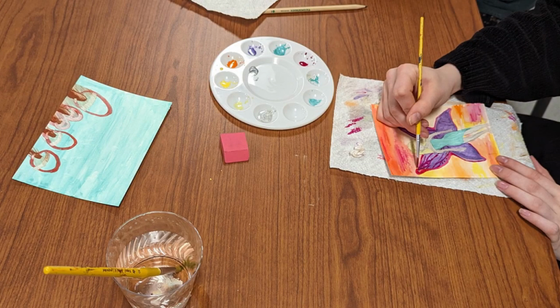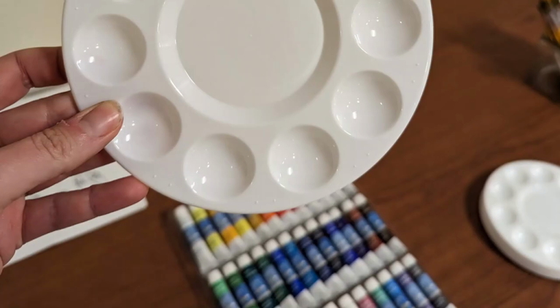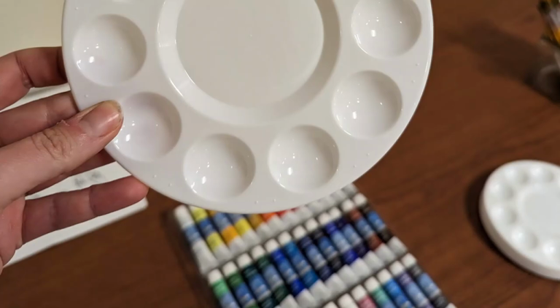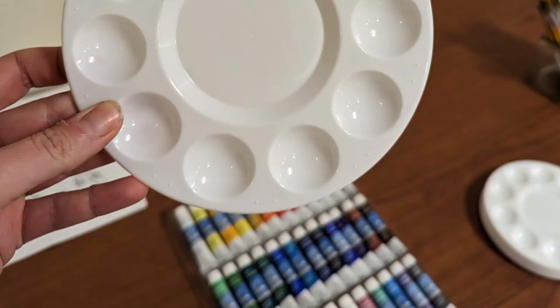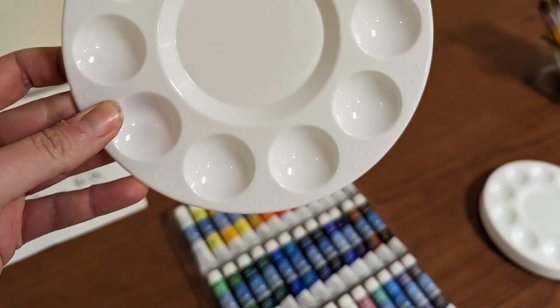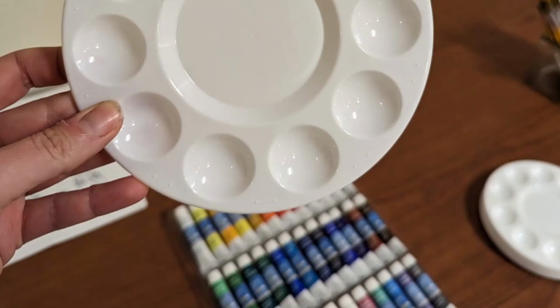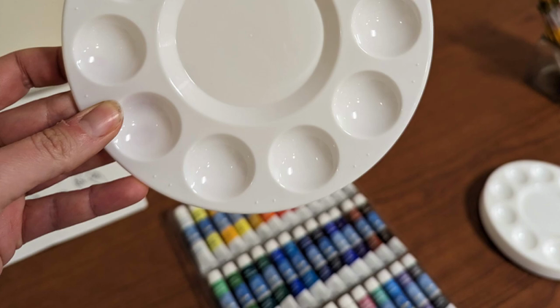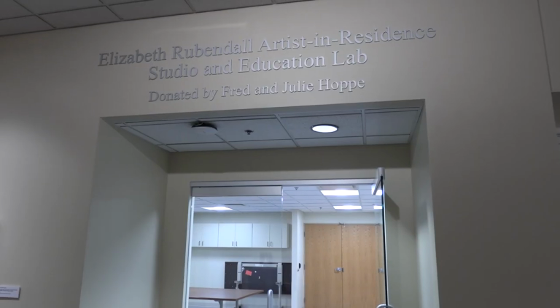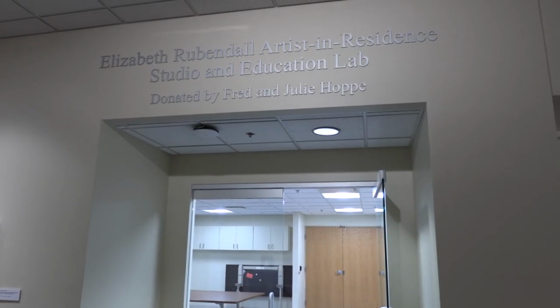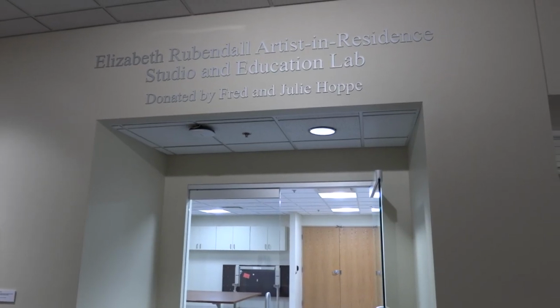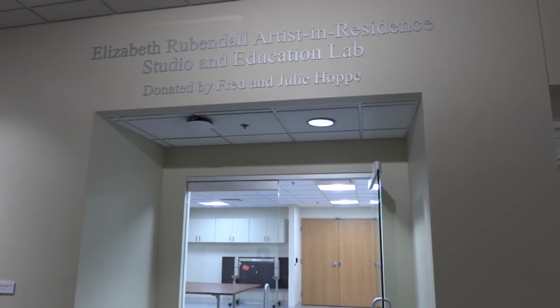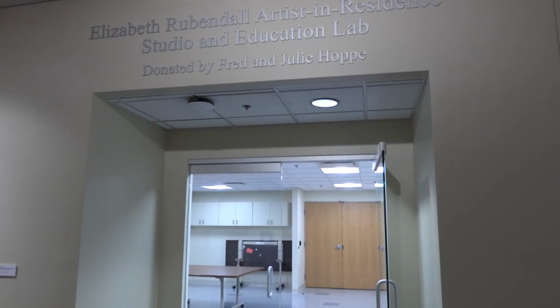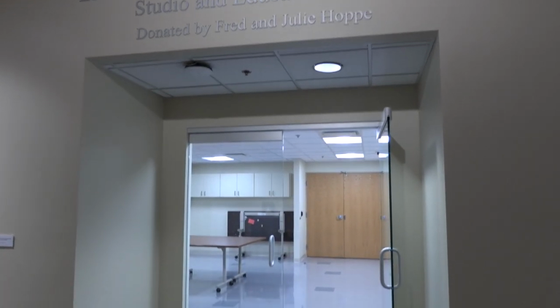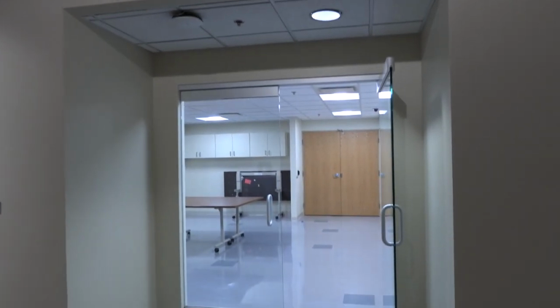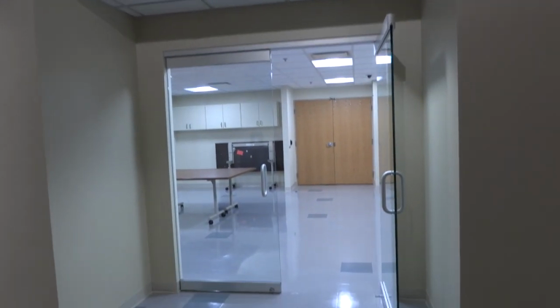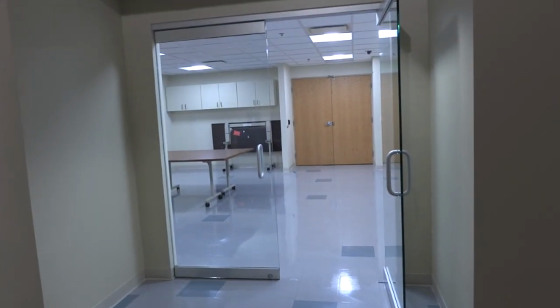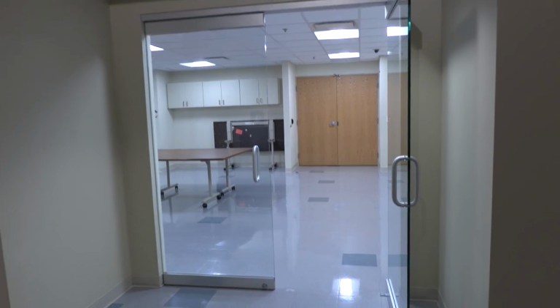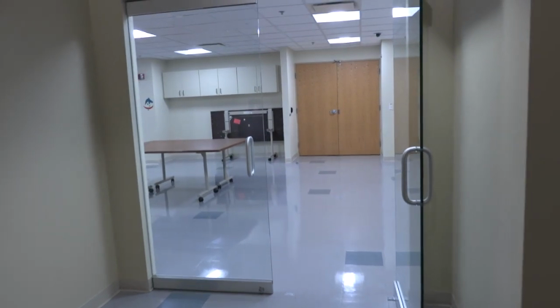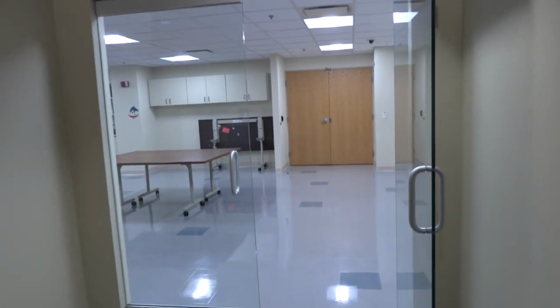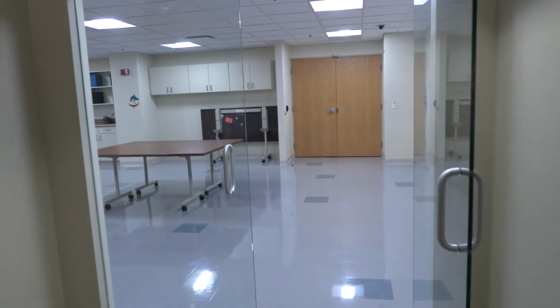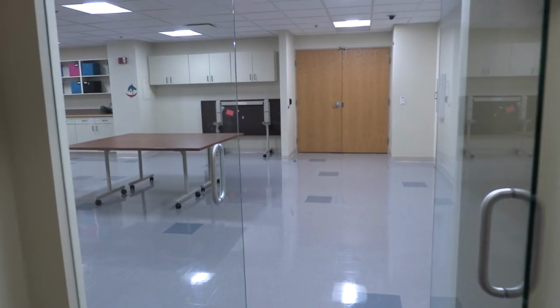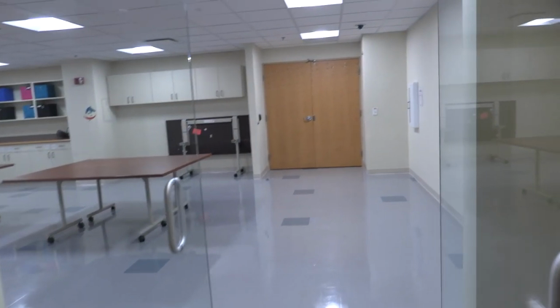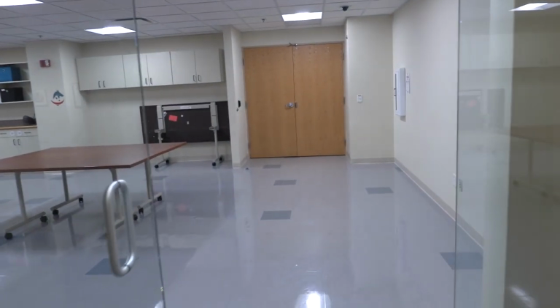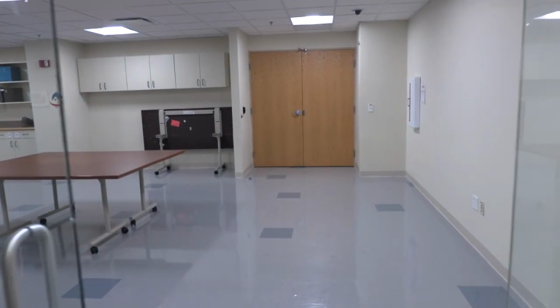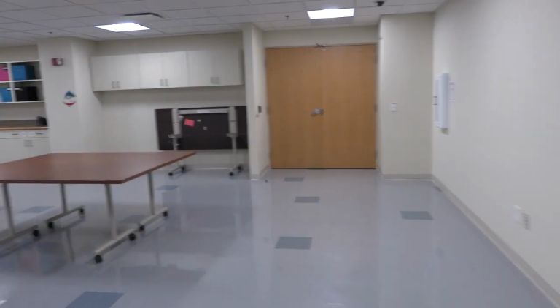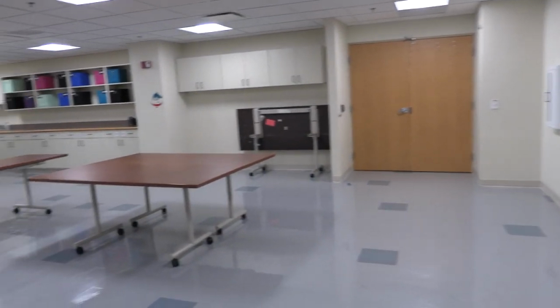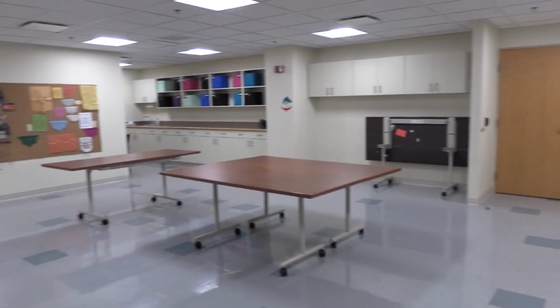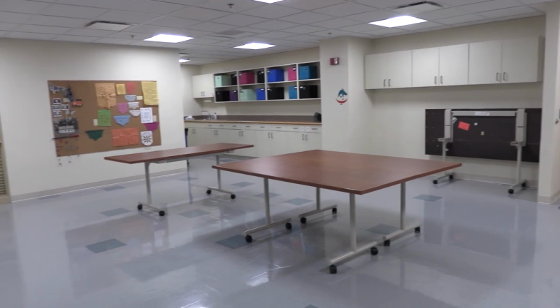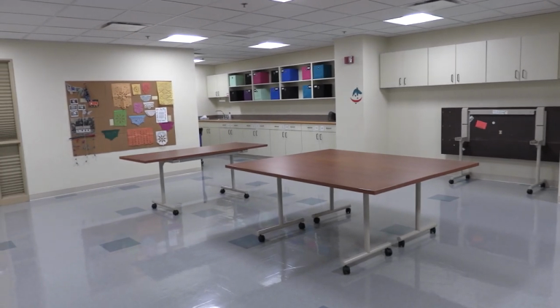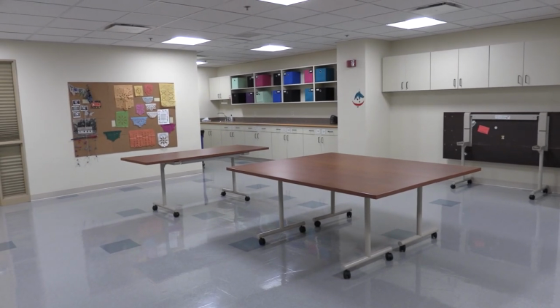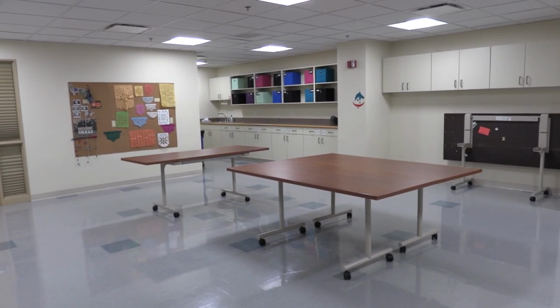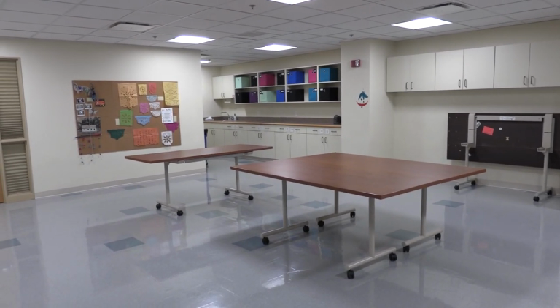Speaking of the education studio, we're beginning to increase art making opportunities, so look out for activities and workshops on First Fridays from 5 to 7 p.m. and the occasional Saturday. Our hours are Tuesday through Saturday, 10 a.m. to 5 p.m., always free admission.